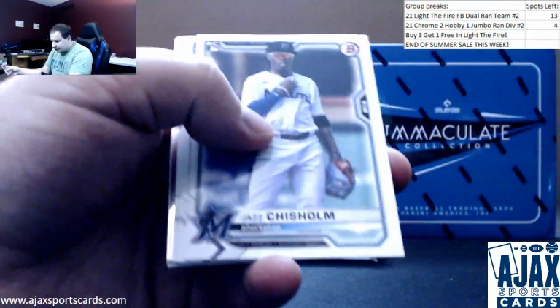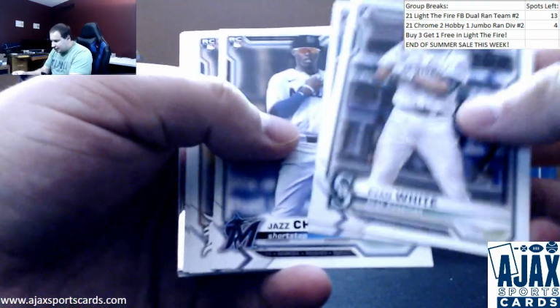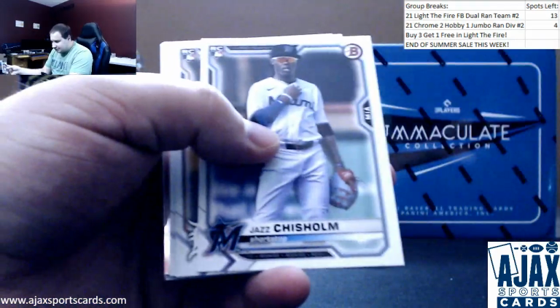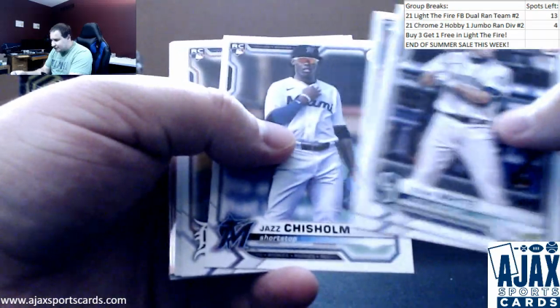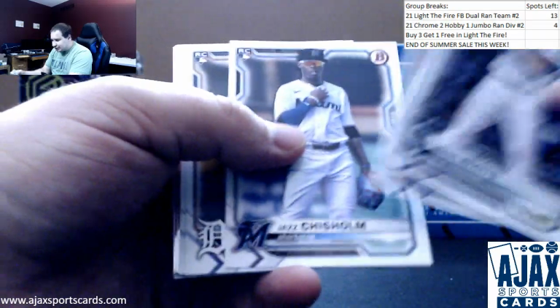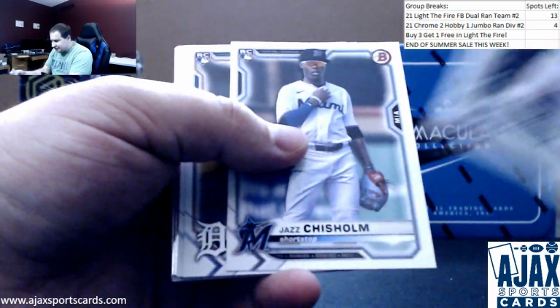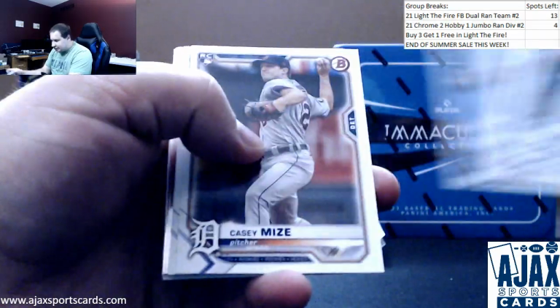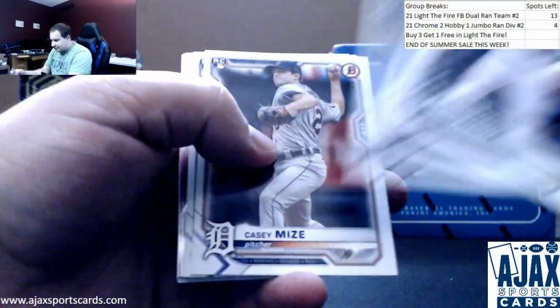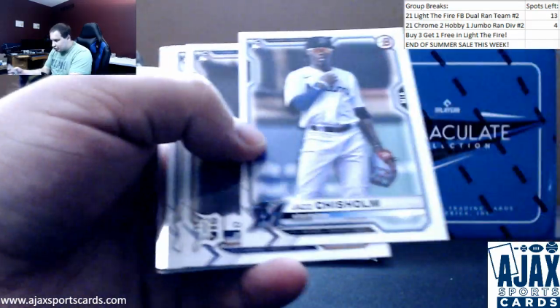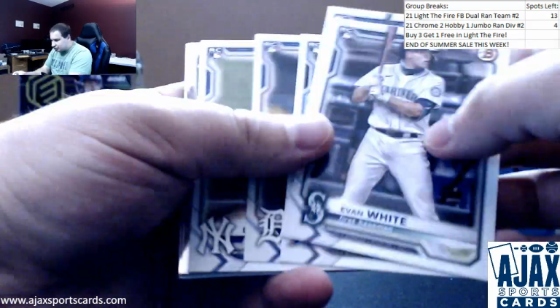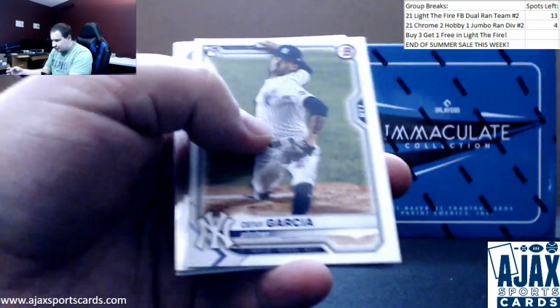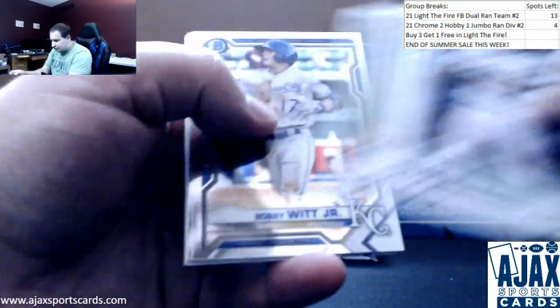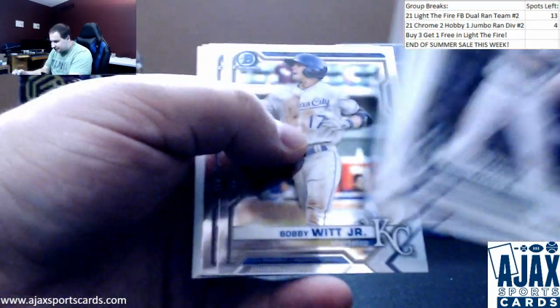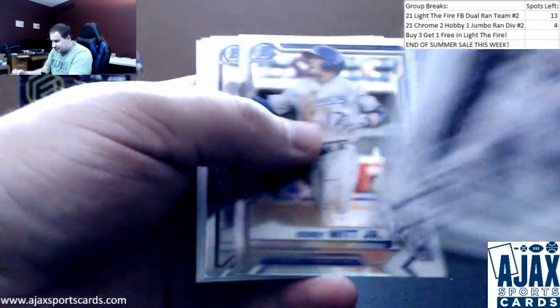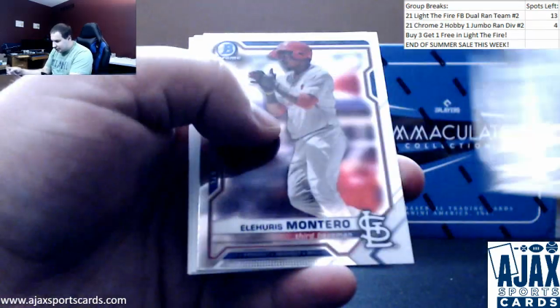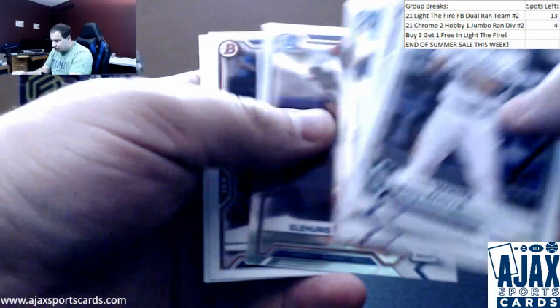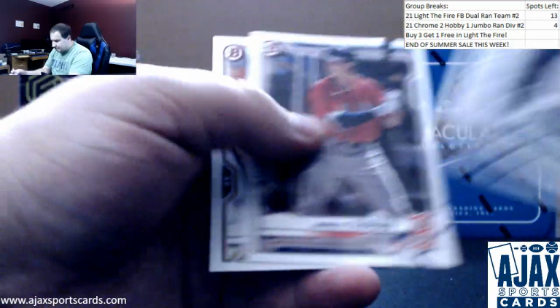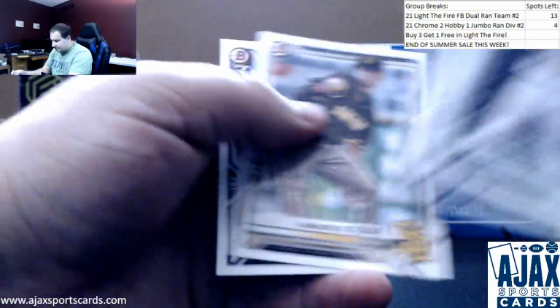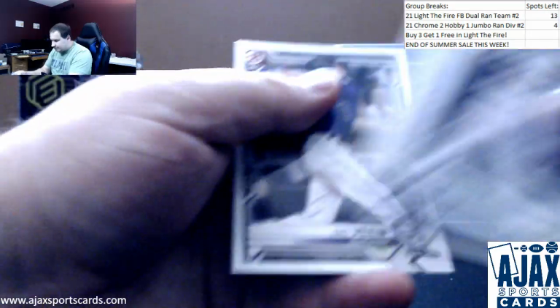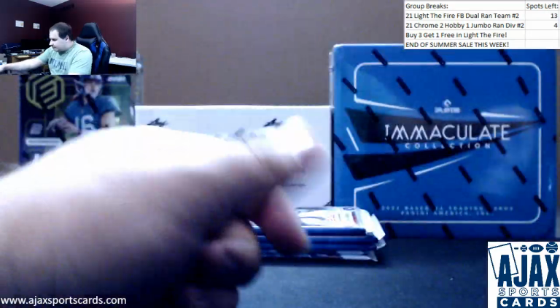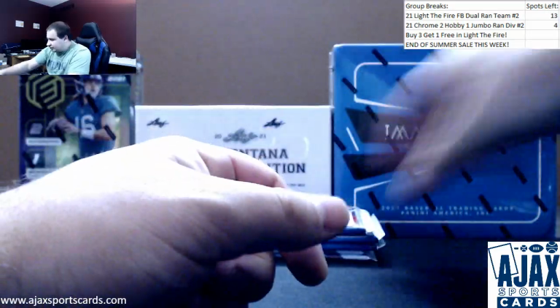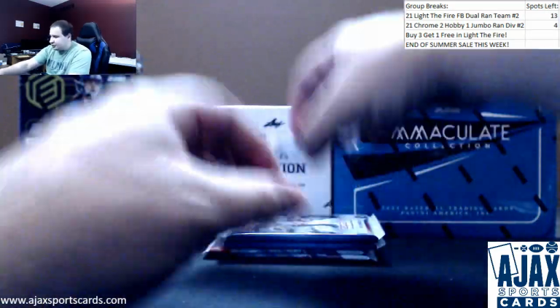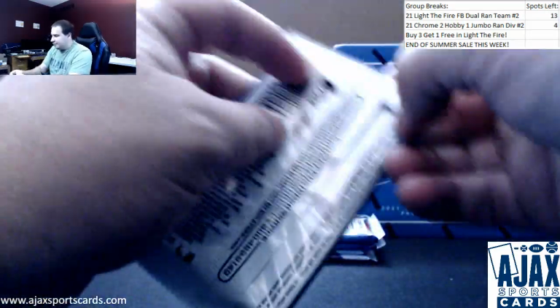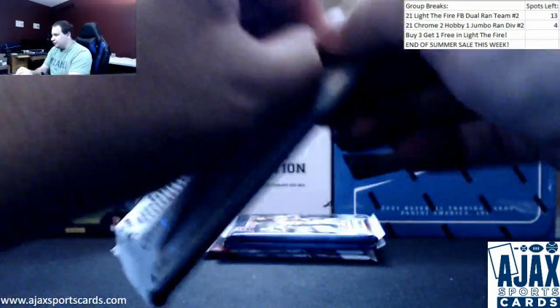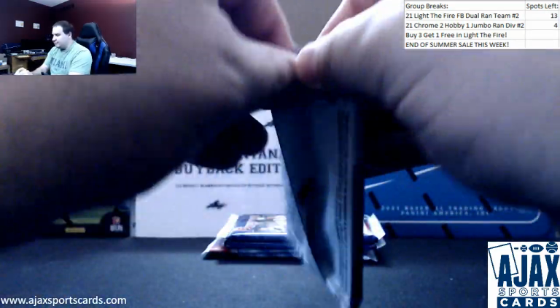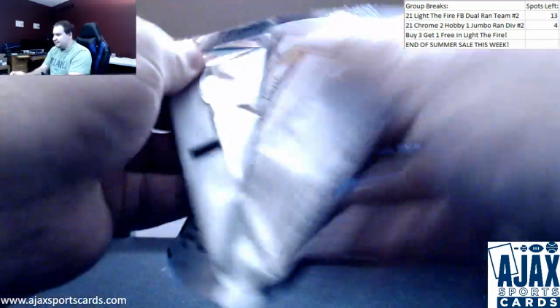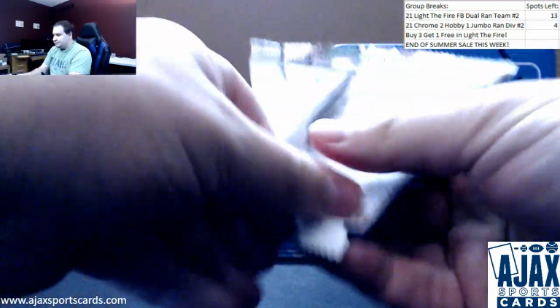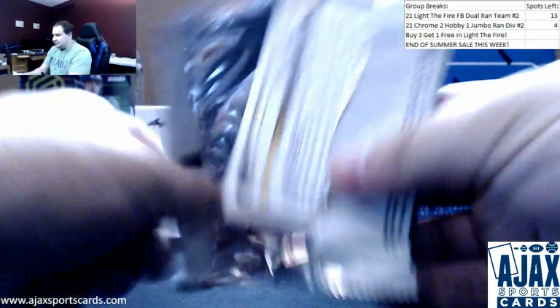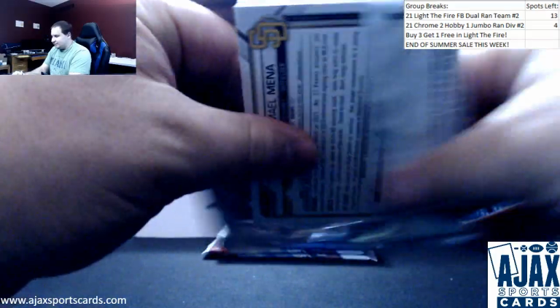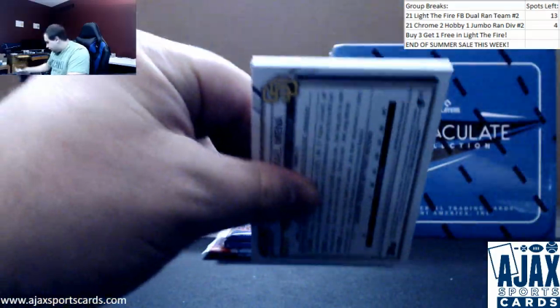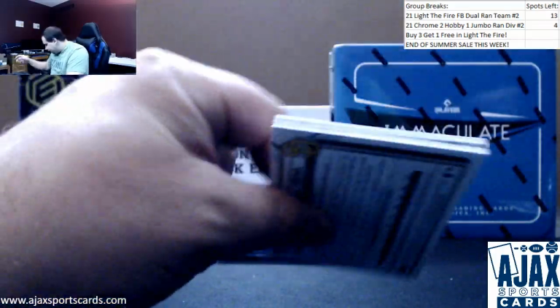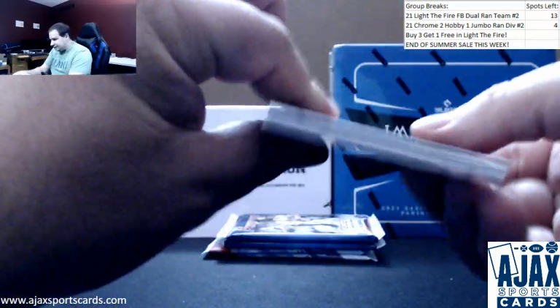No inserts or anything in these — regular base and chromes. Chisel them though, a lot of rookies. Bobby Witt chrome. Chances of some good paper as well. Lots of prospects in here with high ceilings.